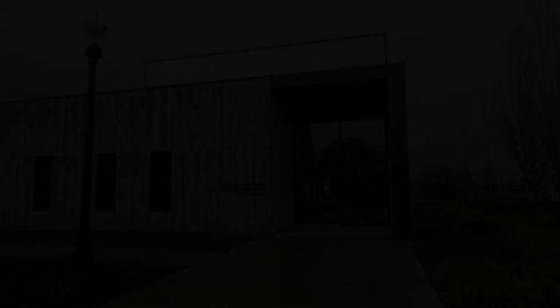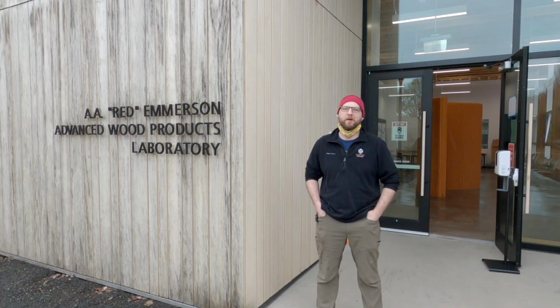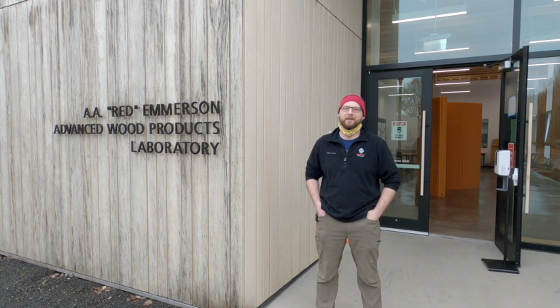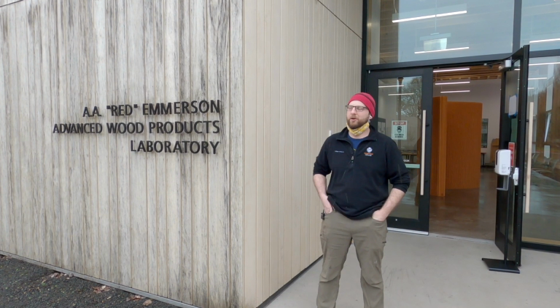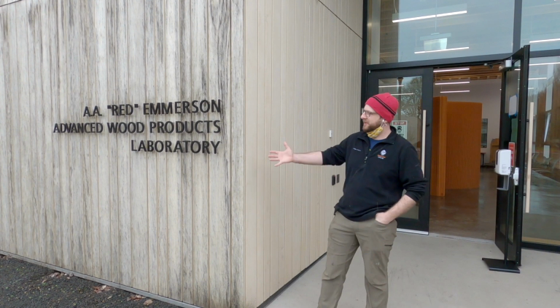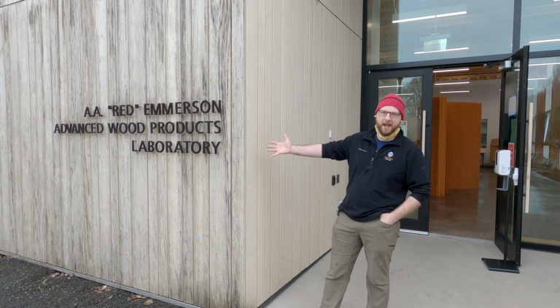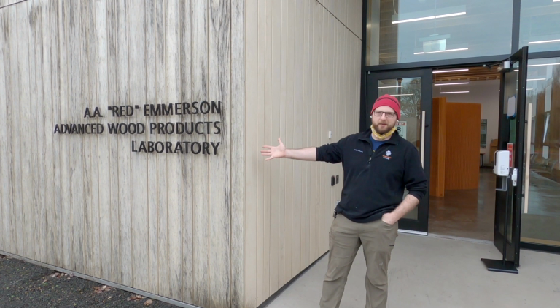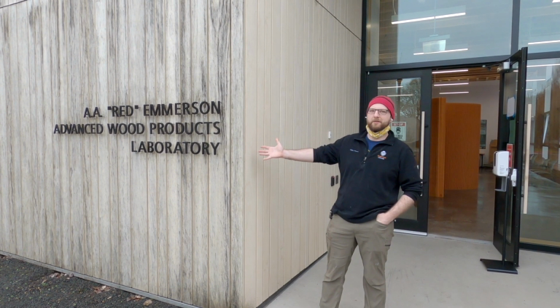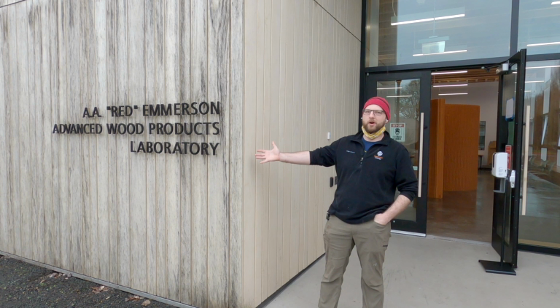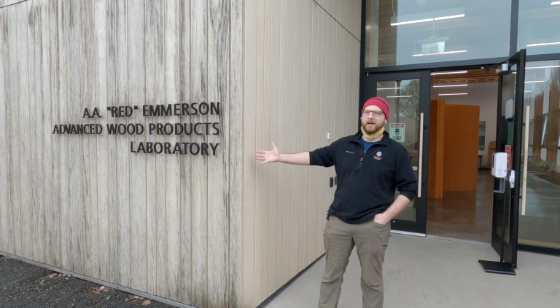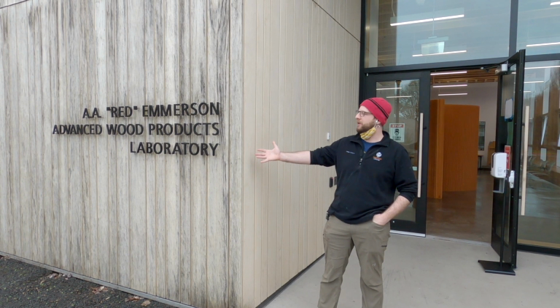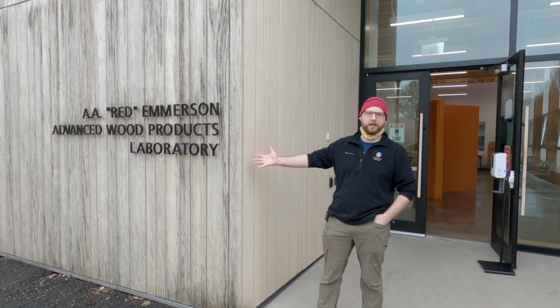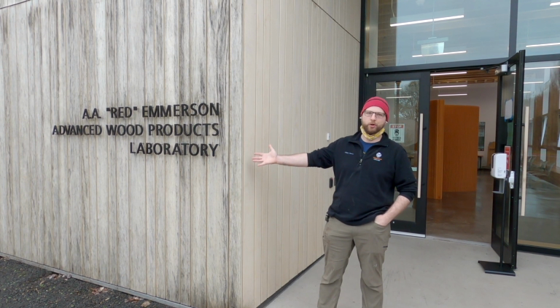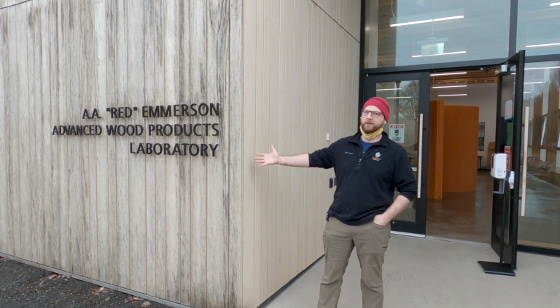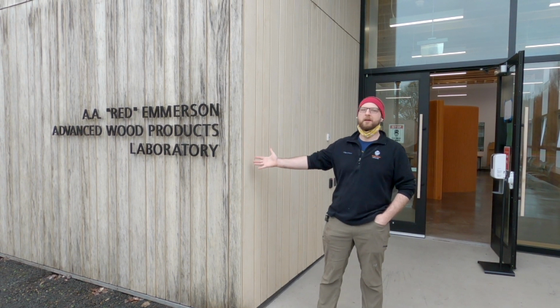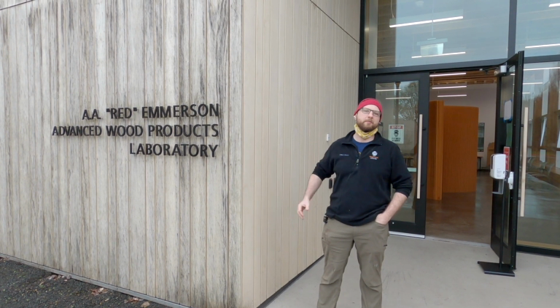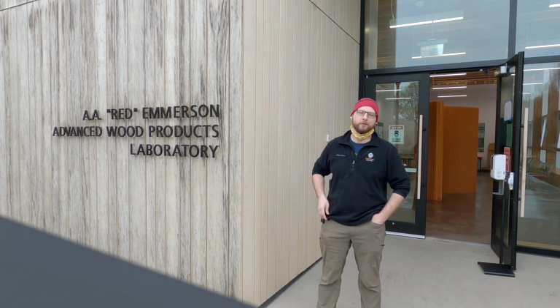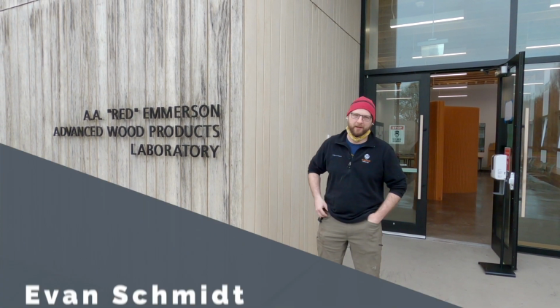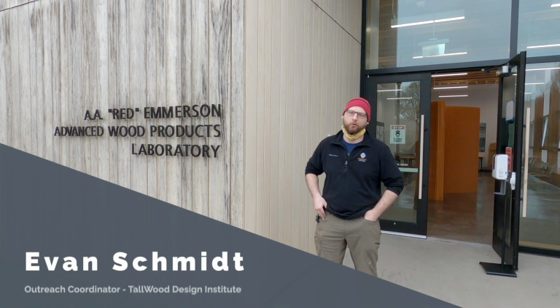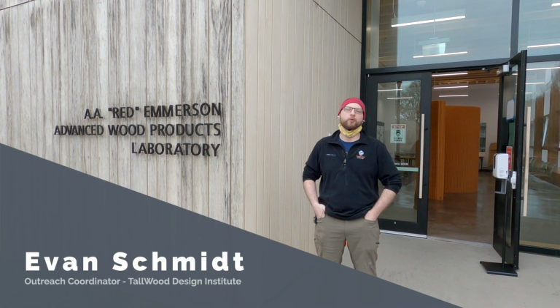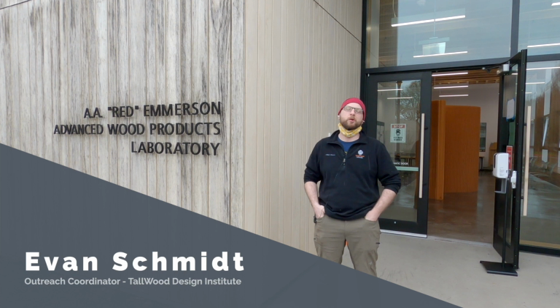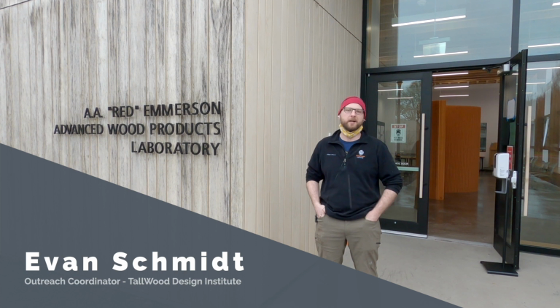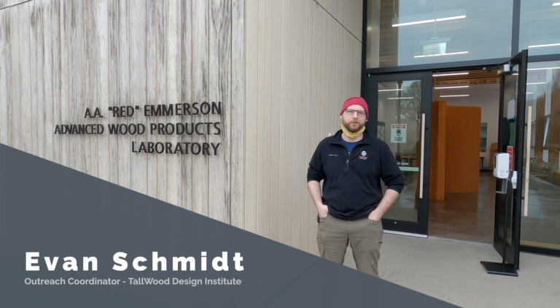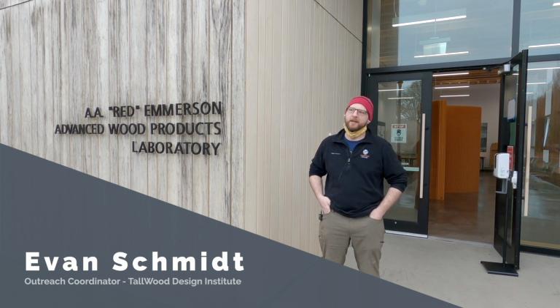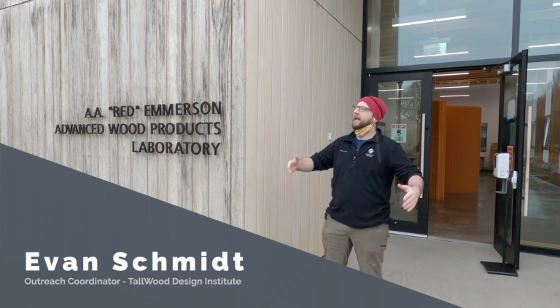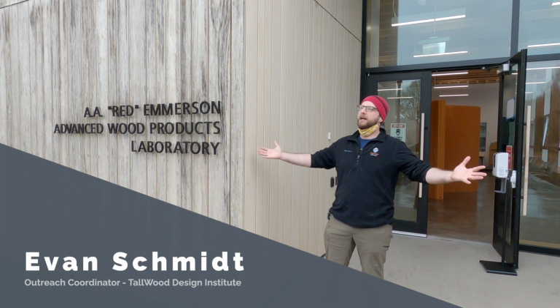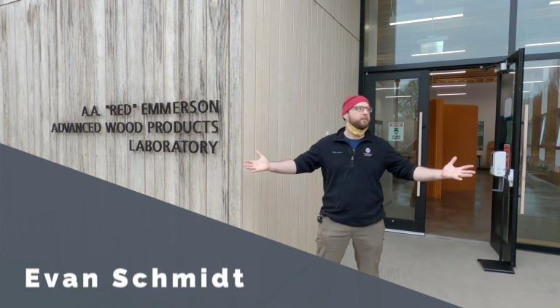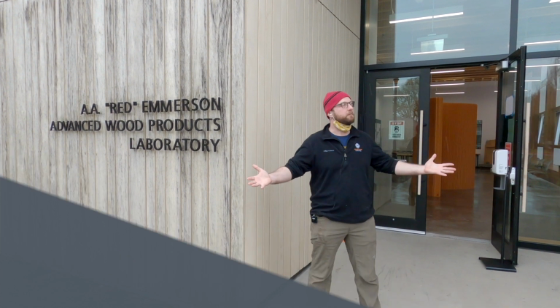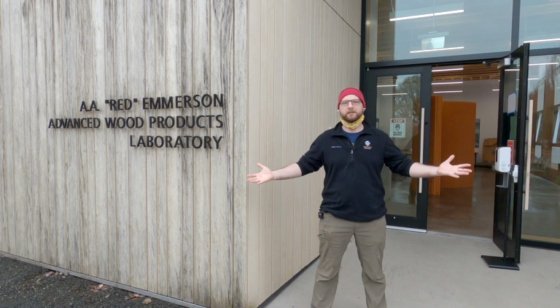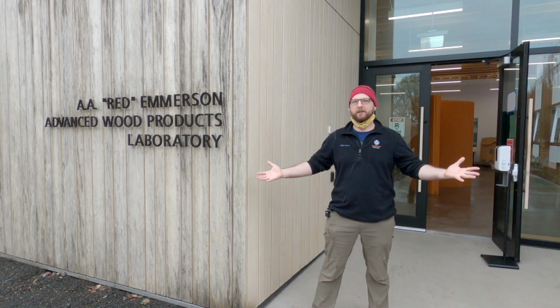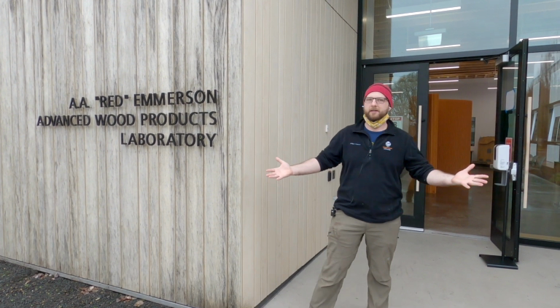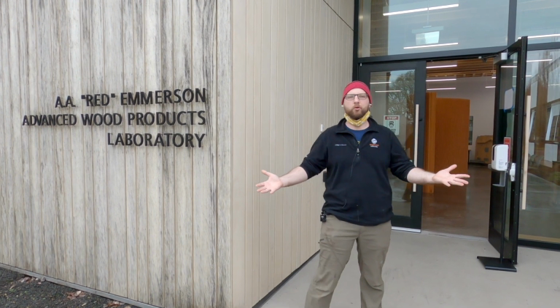Hello everybody. Welcome to the AA Red Emerson Advanced Wood Products Lab. I'll be your tour docent here. My name is Evan Schmidt. I'm the Outreach Coordinator at Tallwood Design Institute, and we're going to be sticking mostly inside here because rainy Oregon.